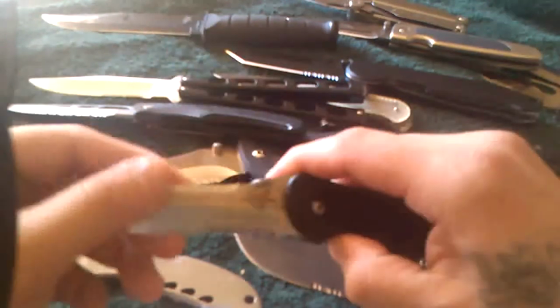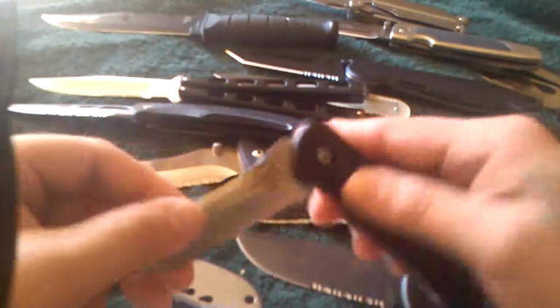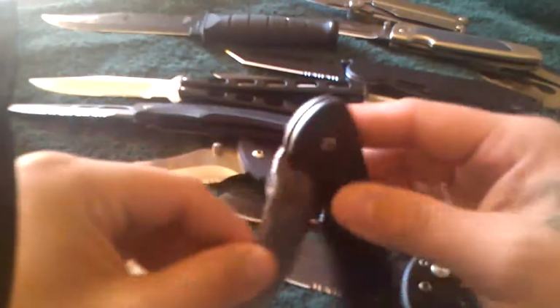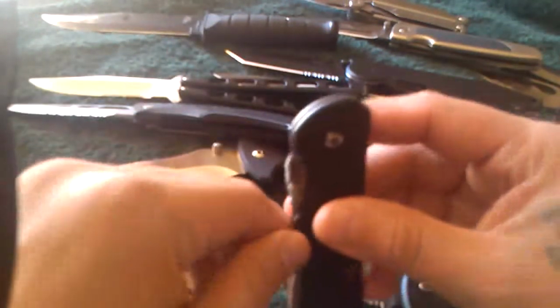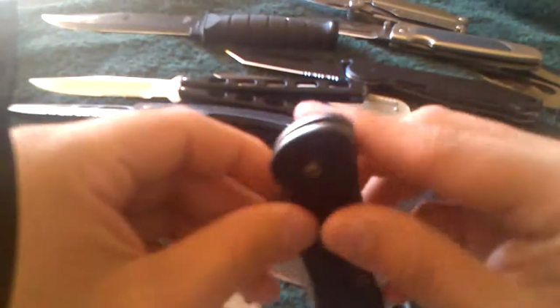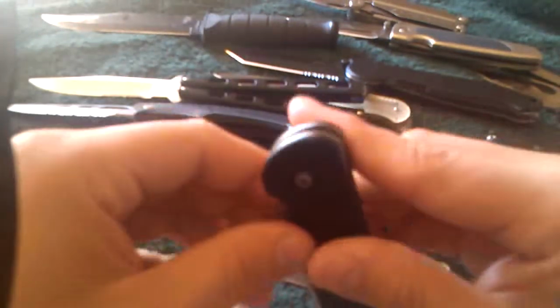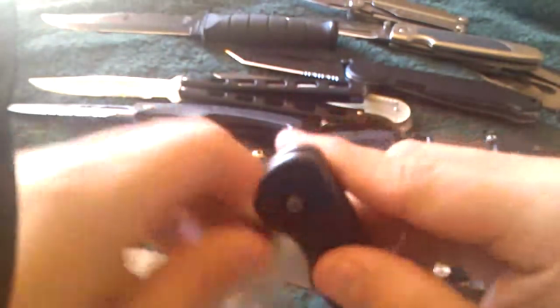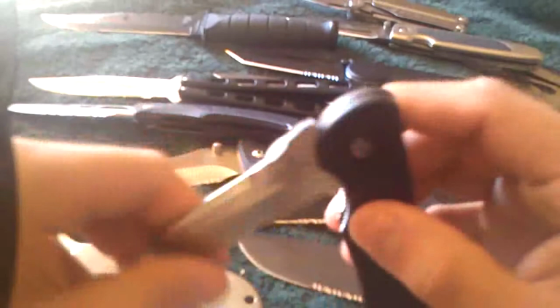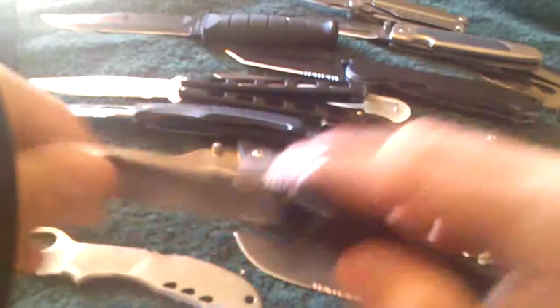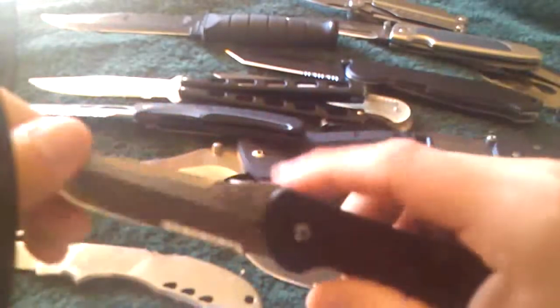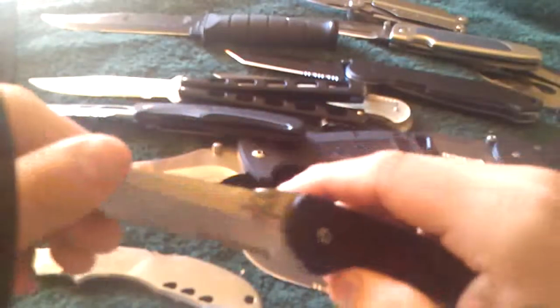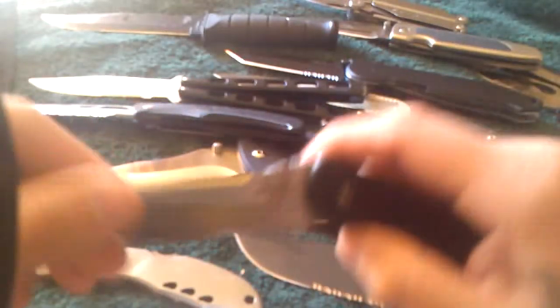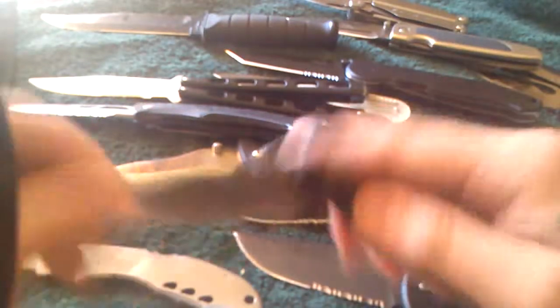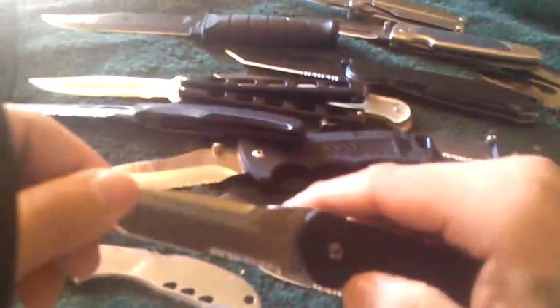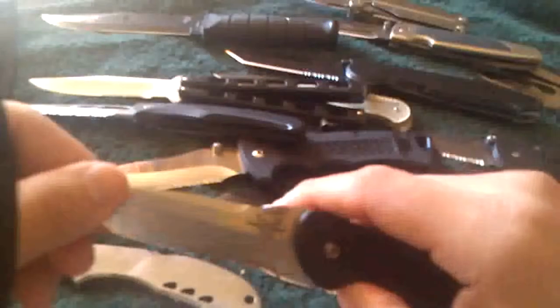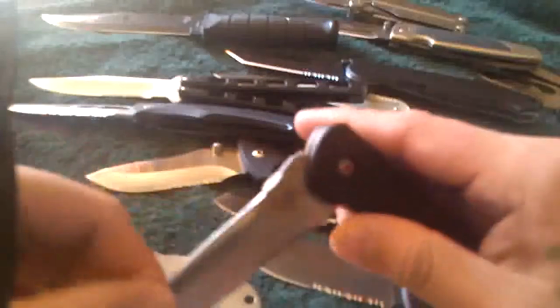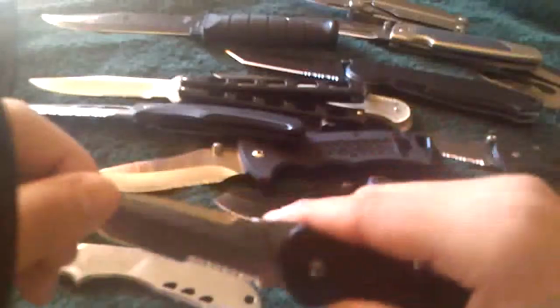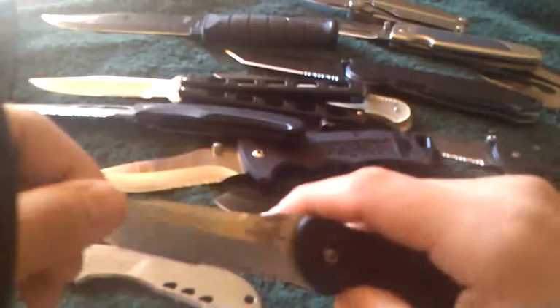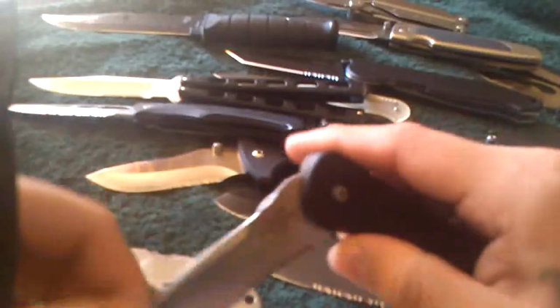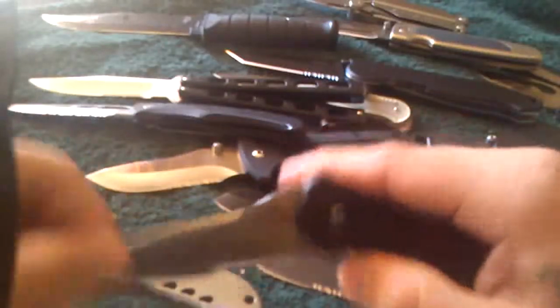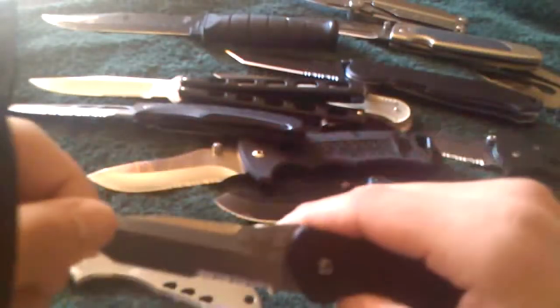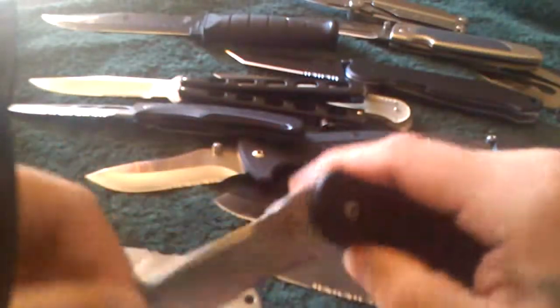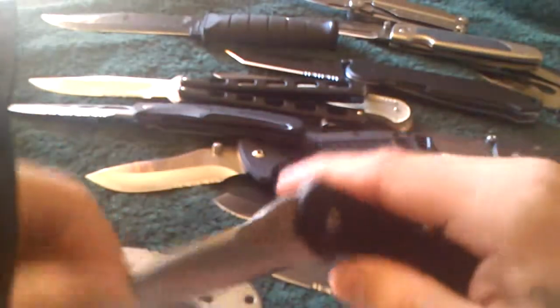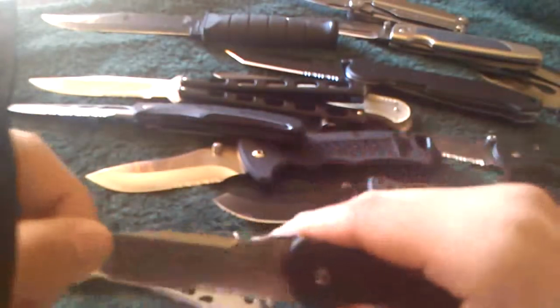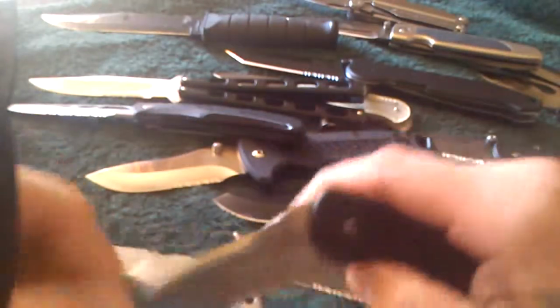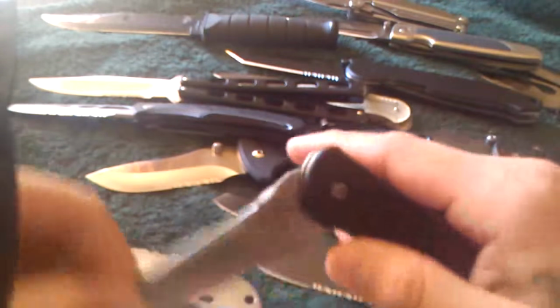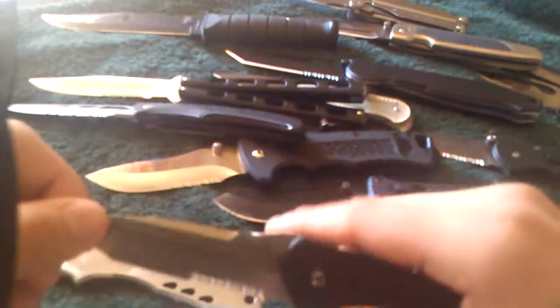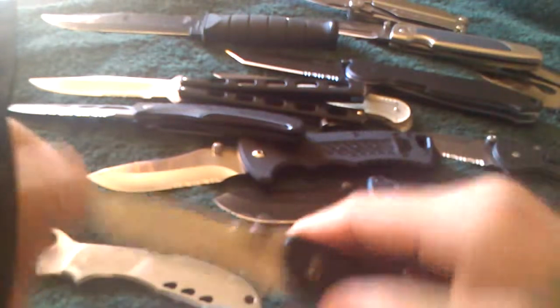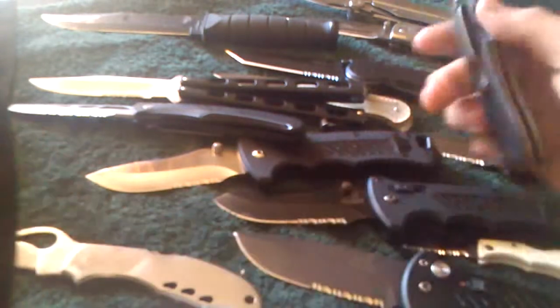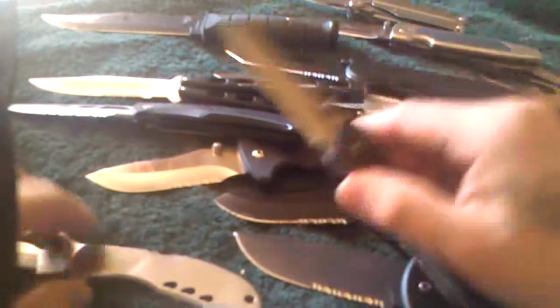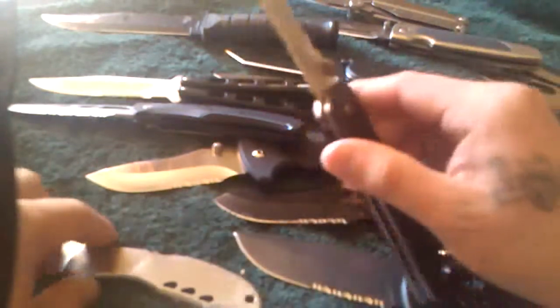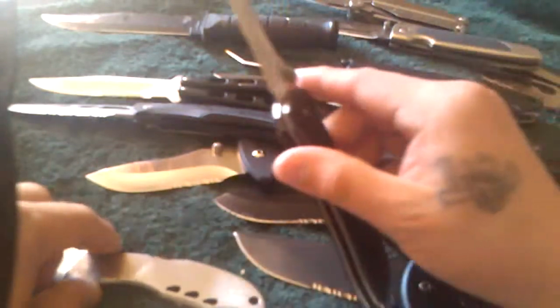If you're looking for good knives at a cheap price, go ahead and look at those stores. Flea markets, pawn shops — you might find something nice. I found all these knives.